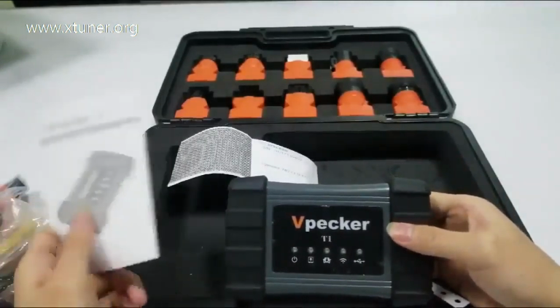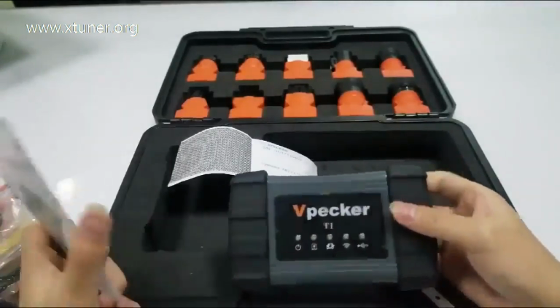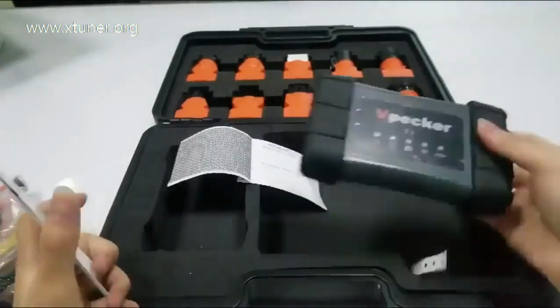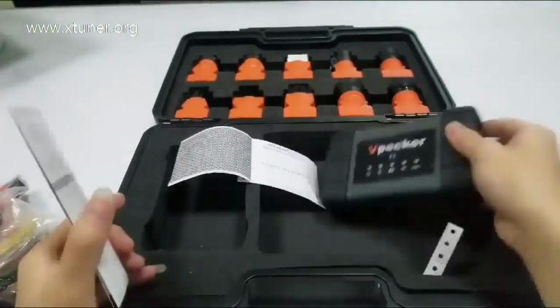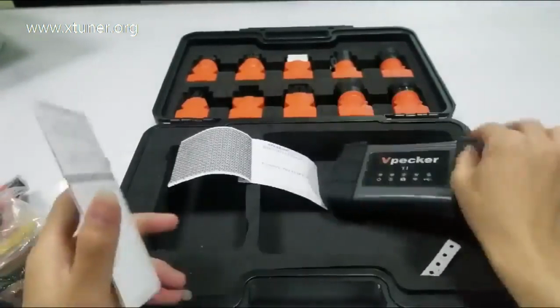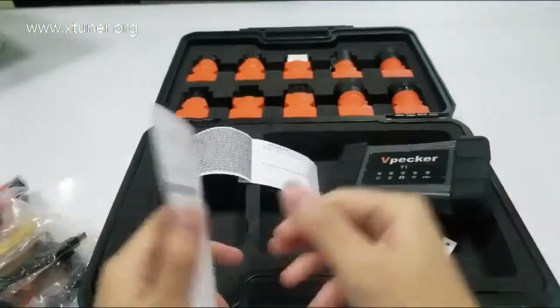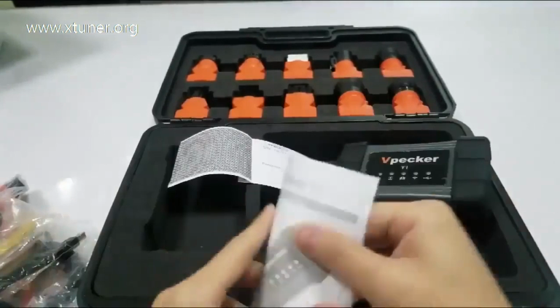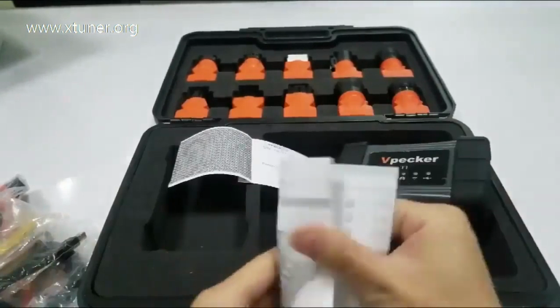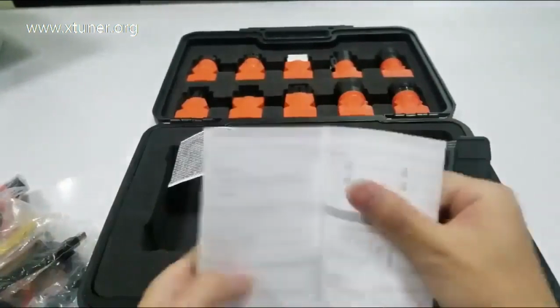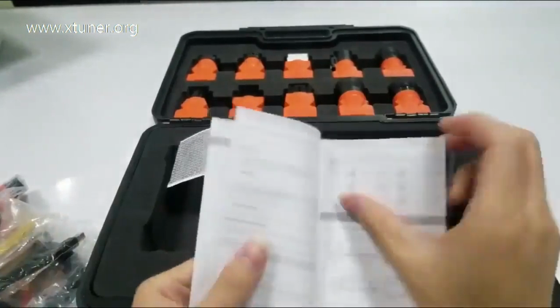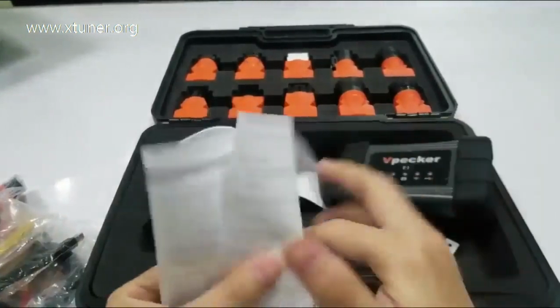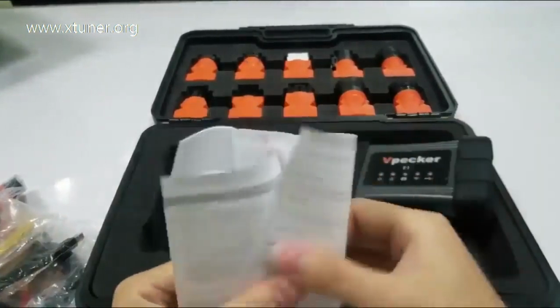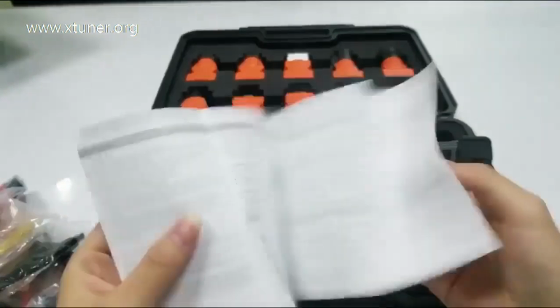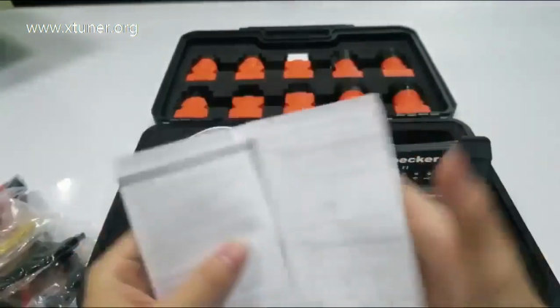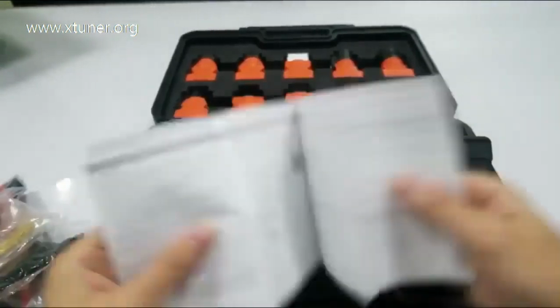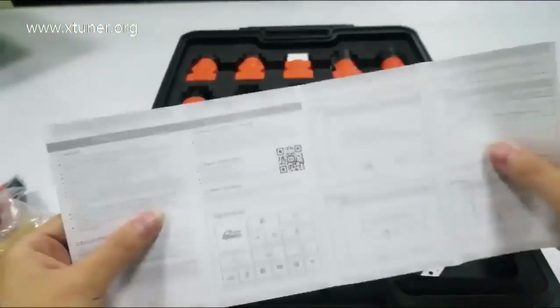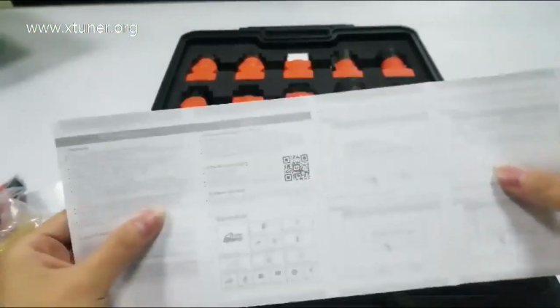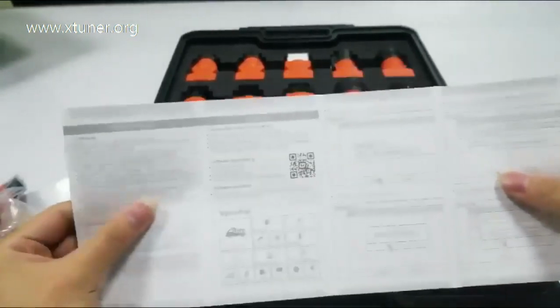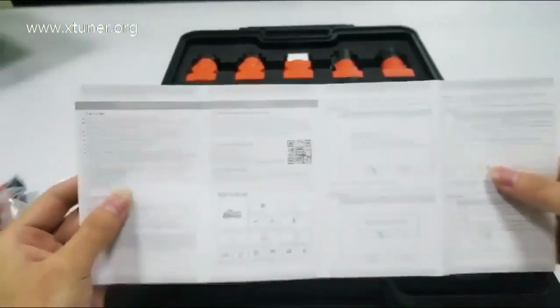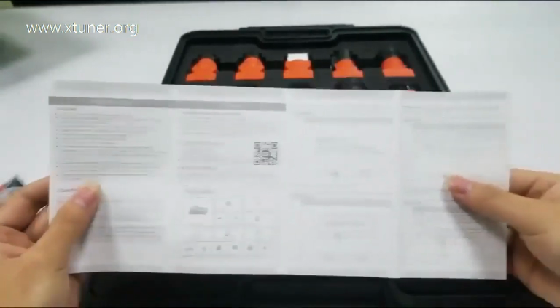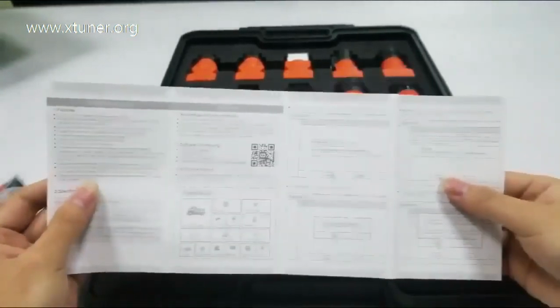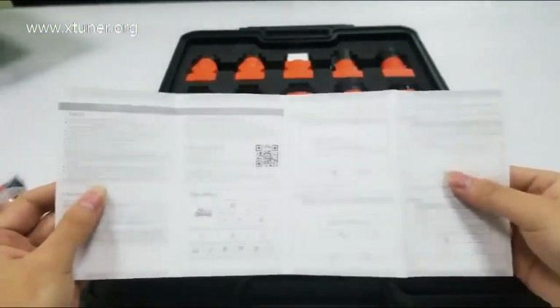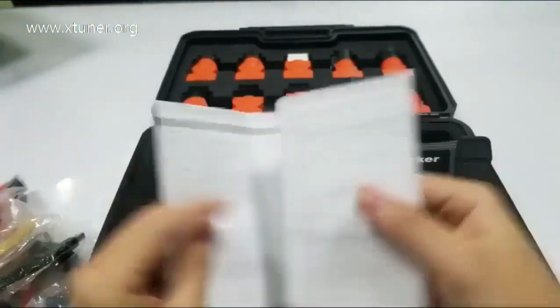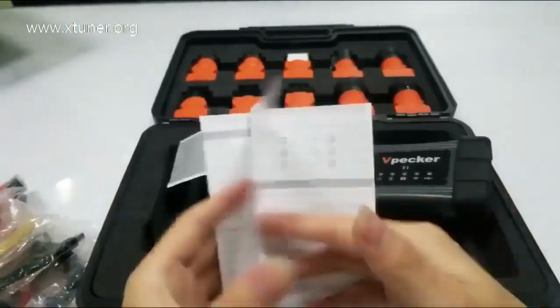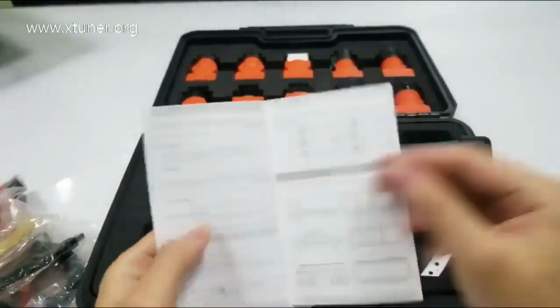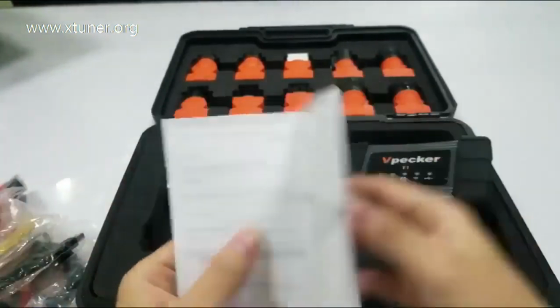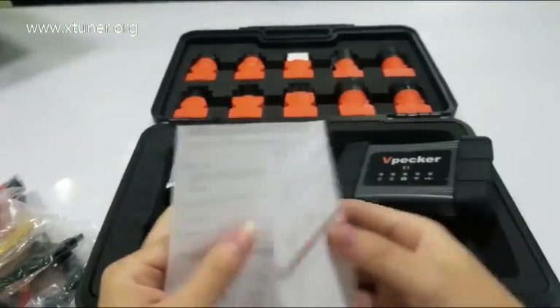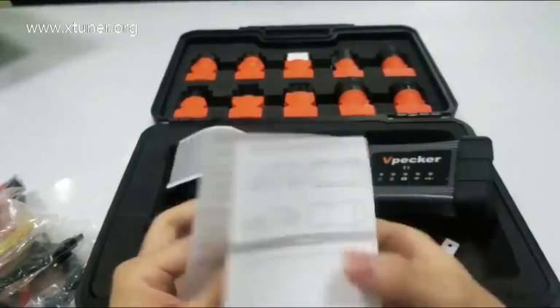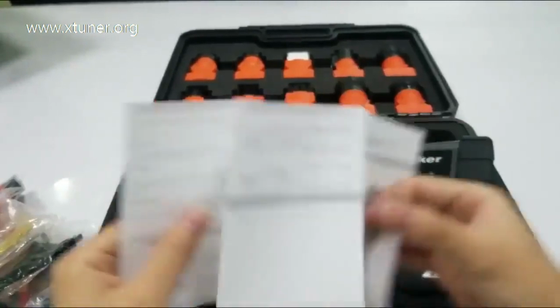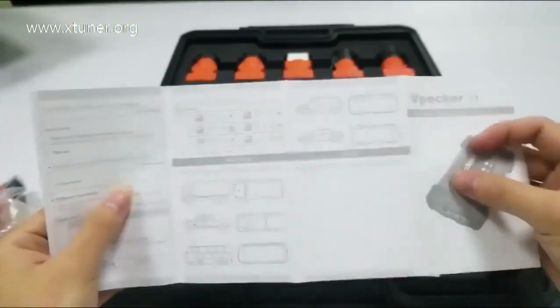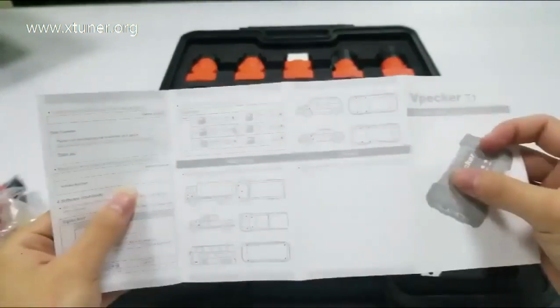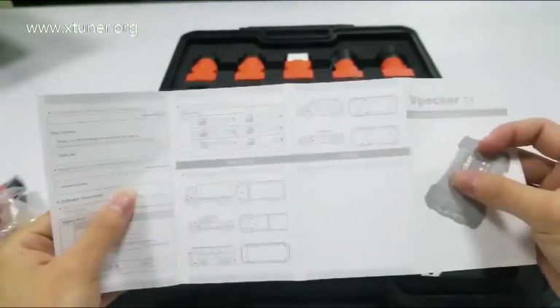X-Tuner T1 VCI. You can easily see what you get. And with our quick start guide, you can quickly know how to use and meet your demands.